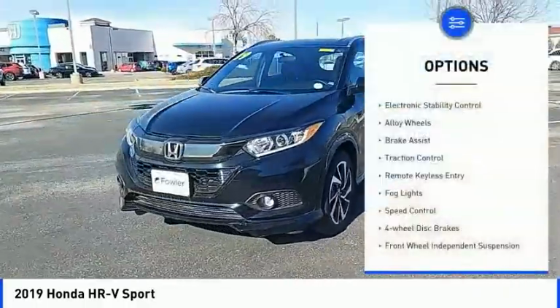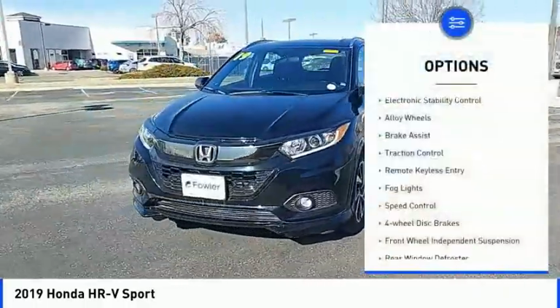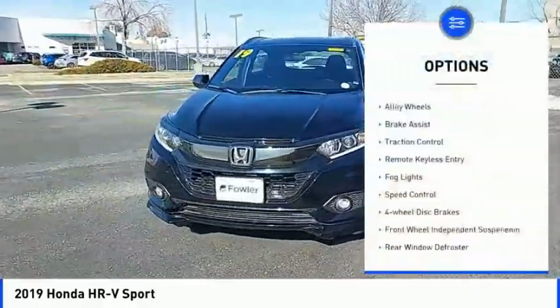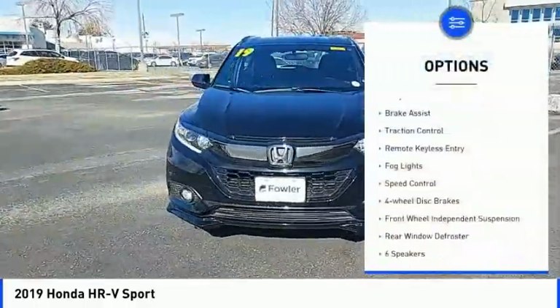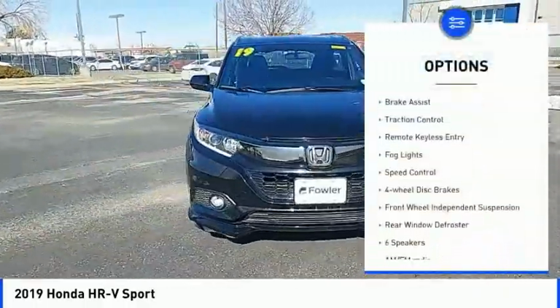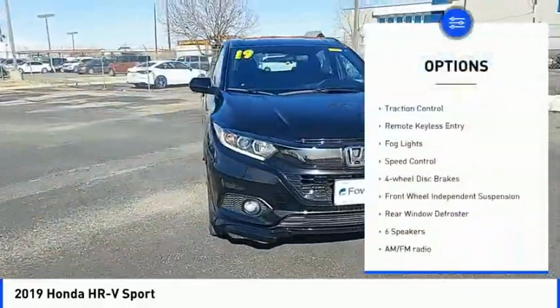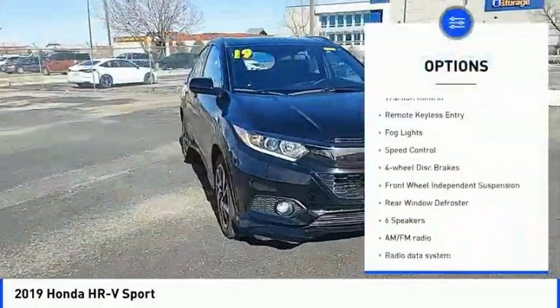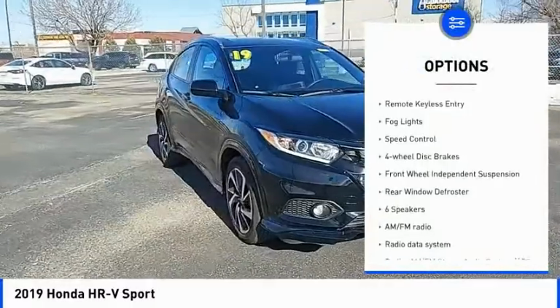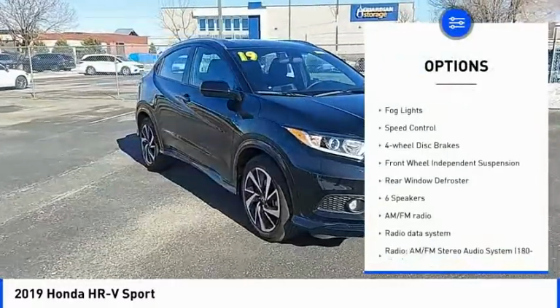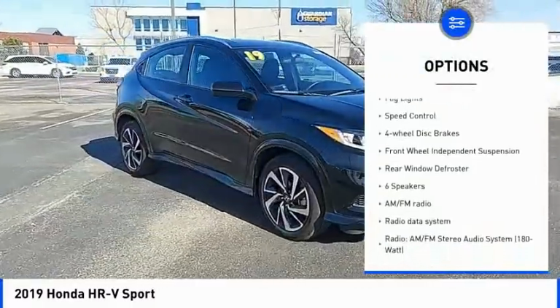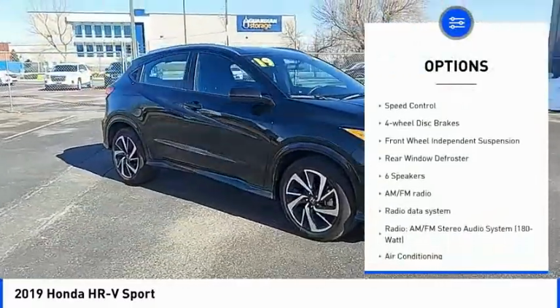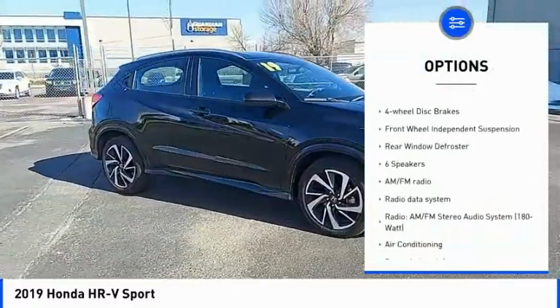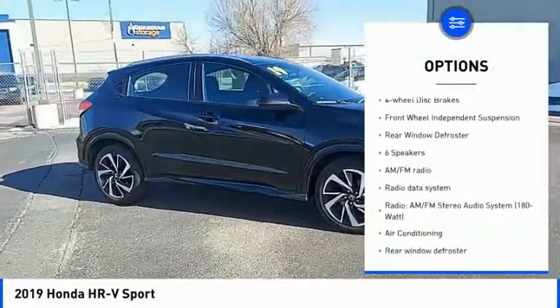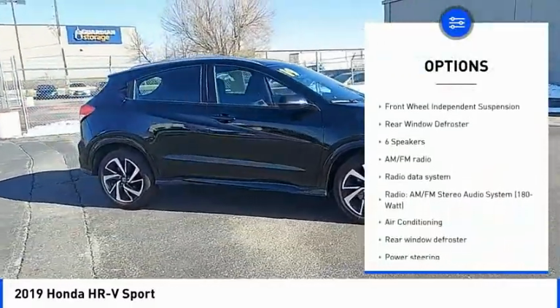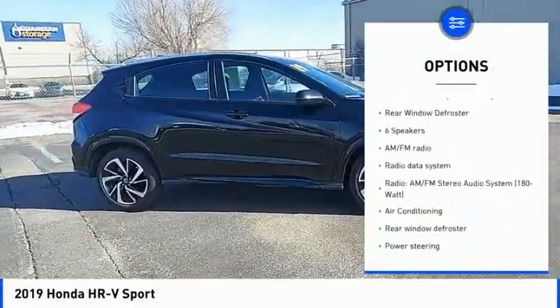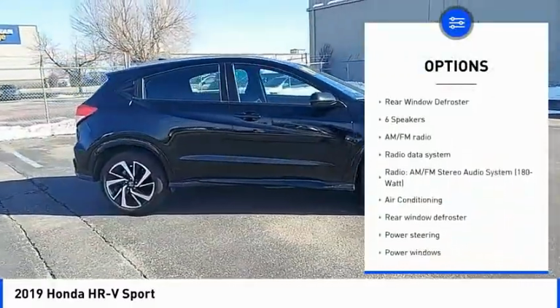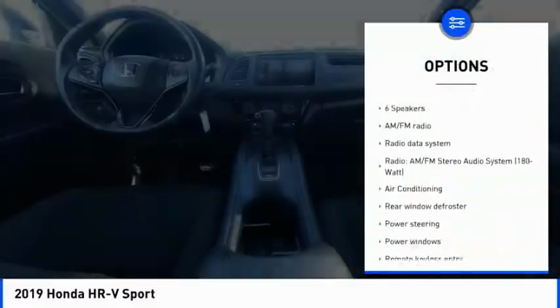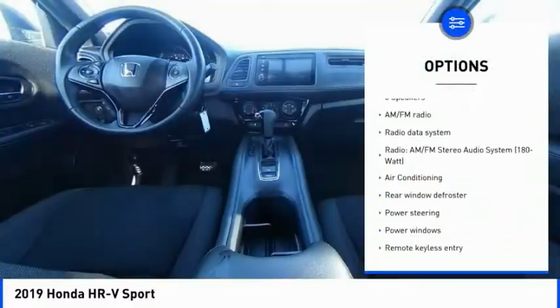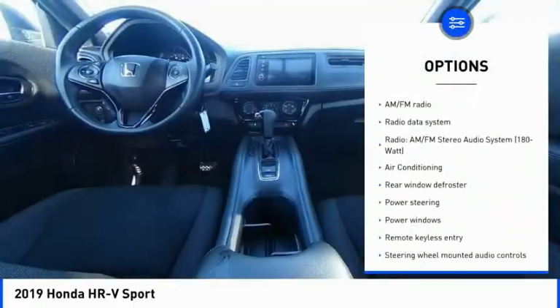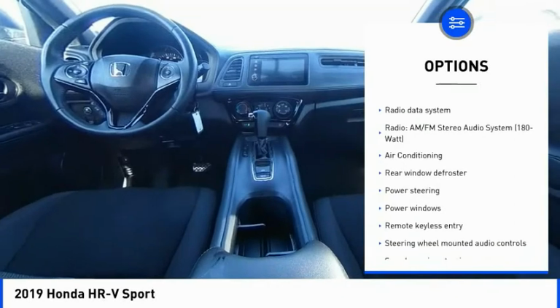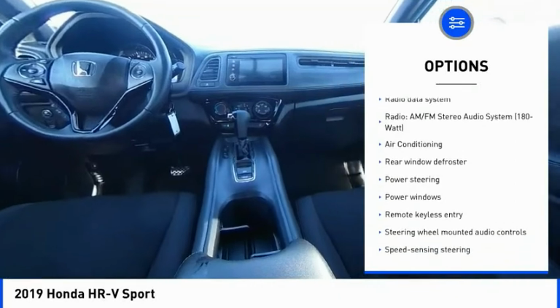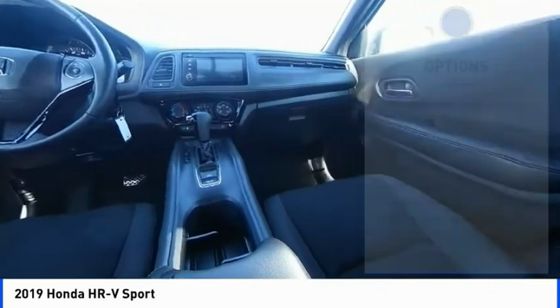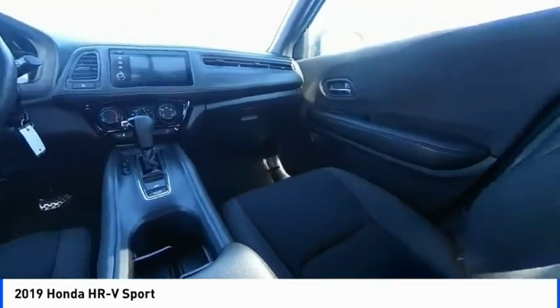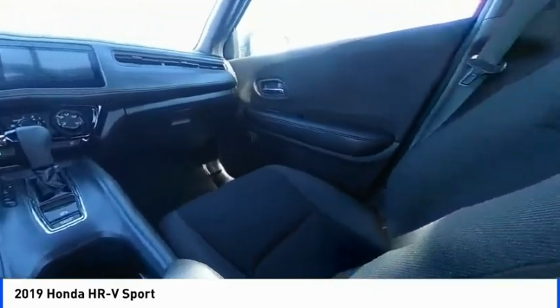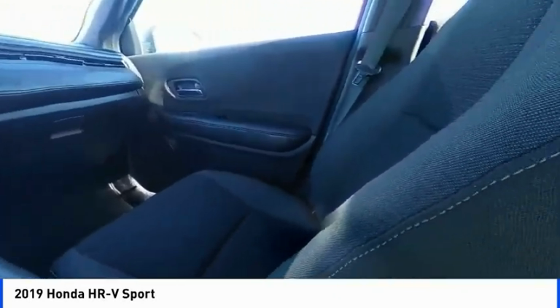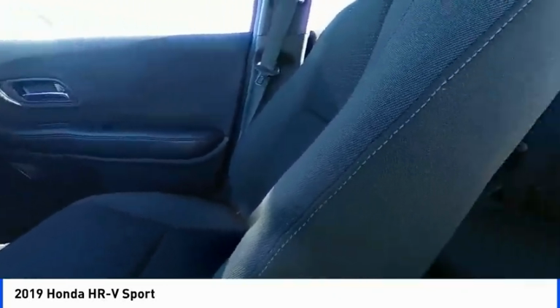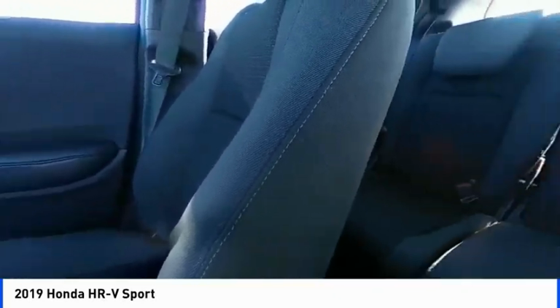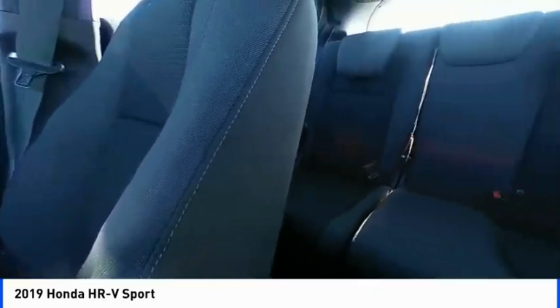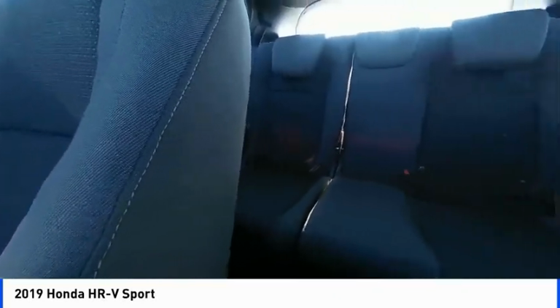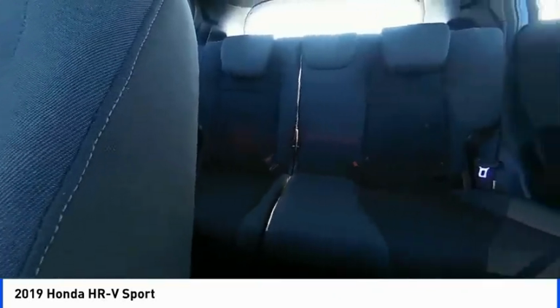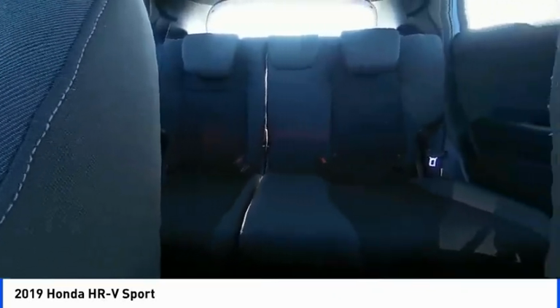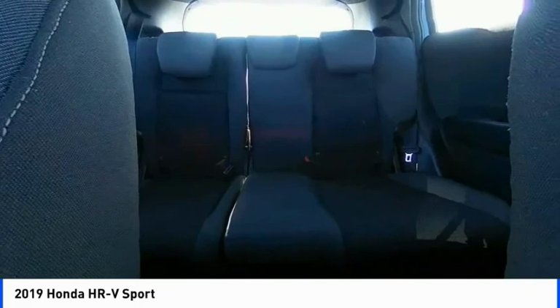Electronic stability control, alloy wheels, brake assist, traction control, remote keyless entry, fog lights, speed control, four-wheel disc brakes, front-wheel independent suspension, rear window defroster.